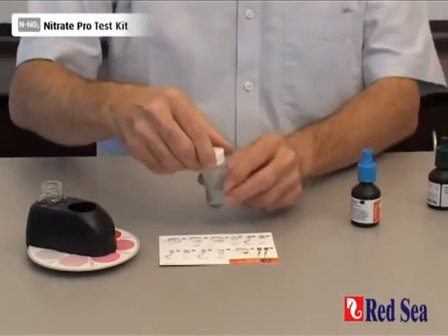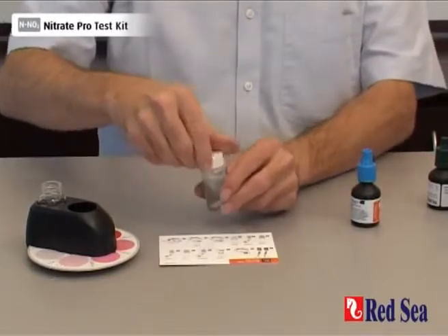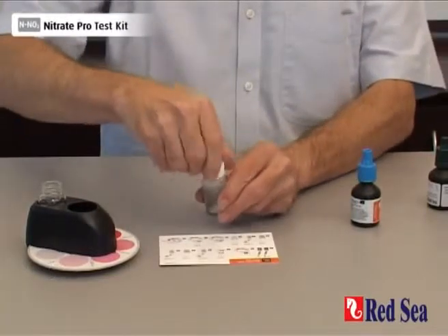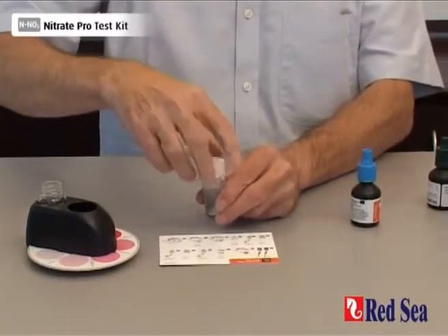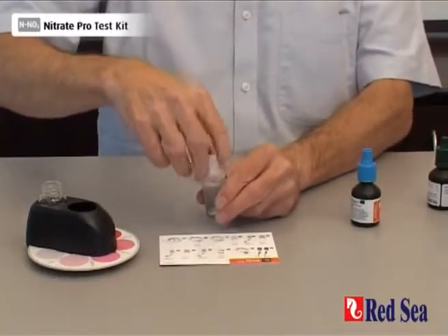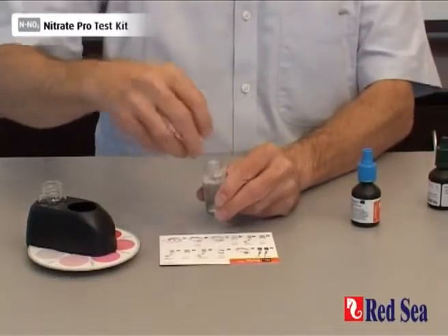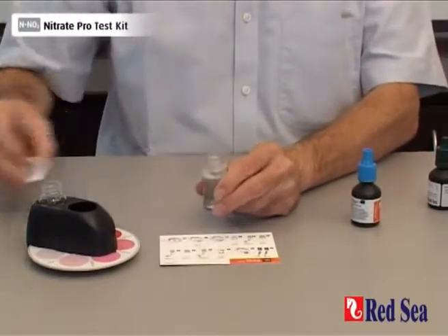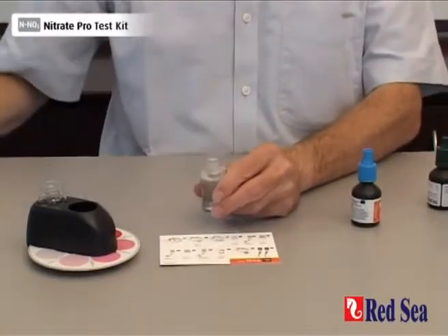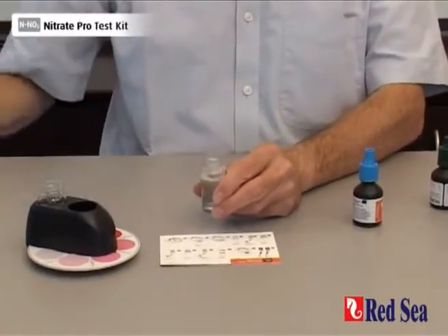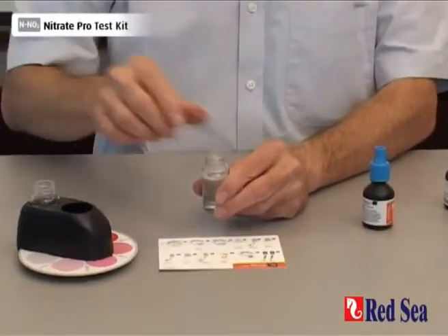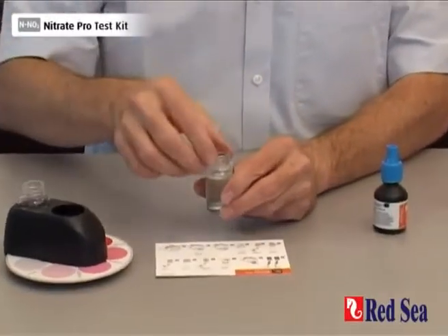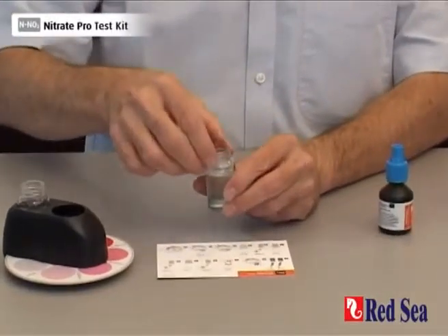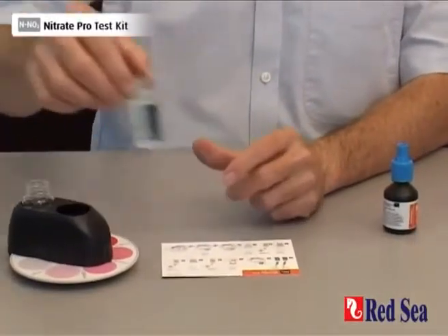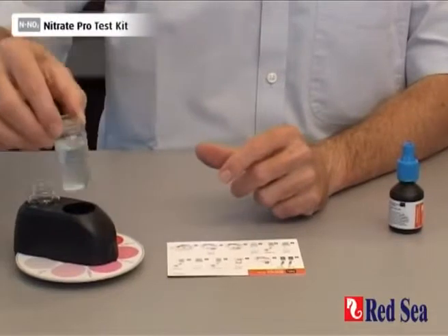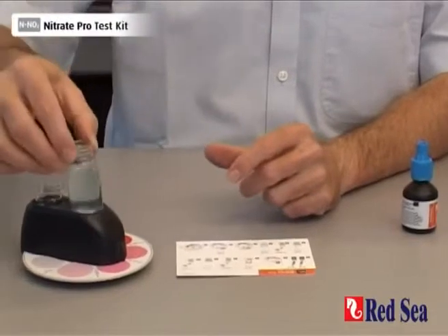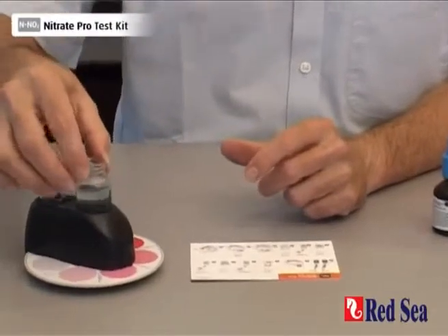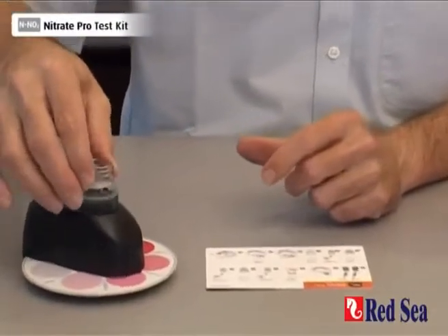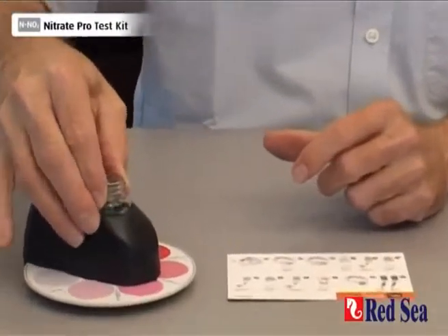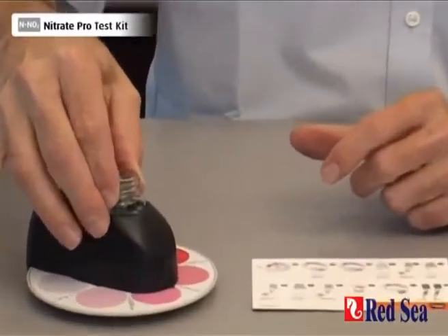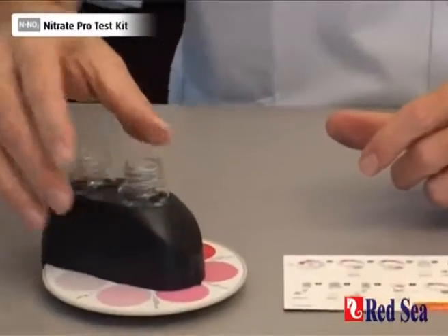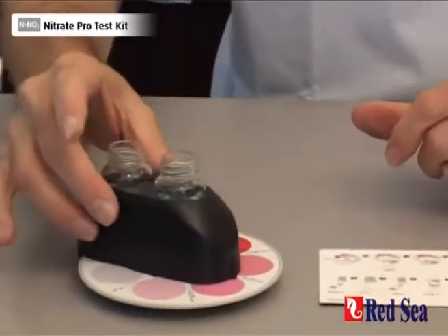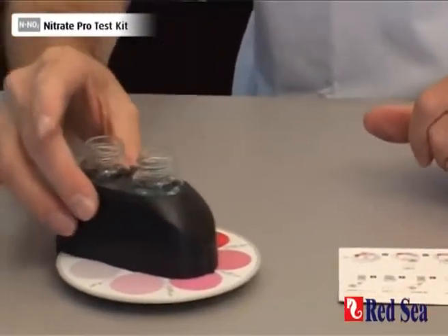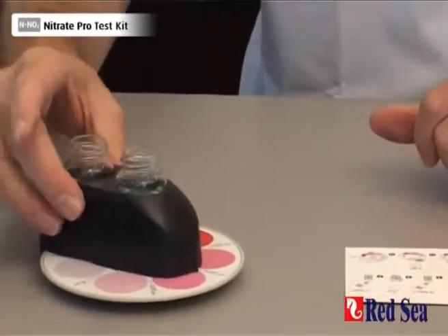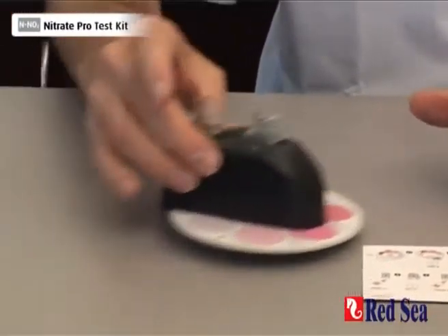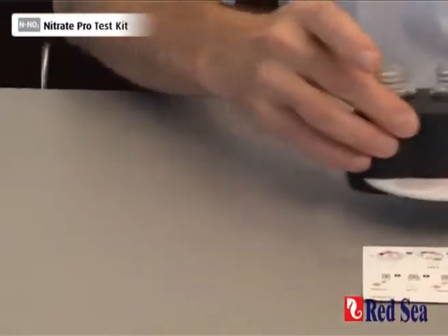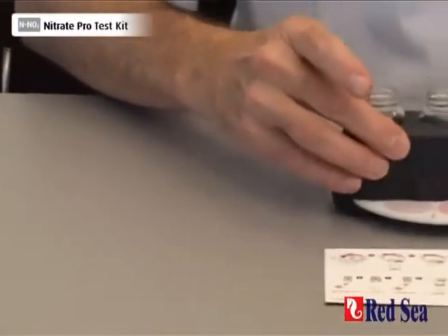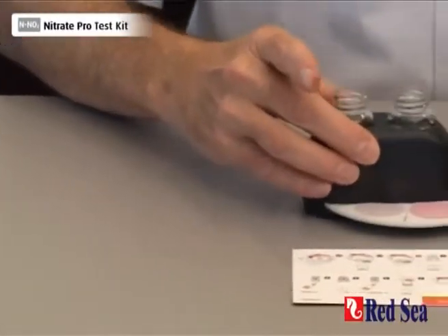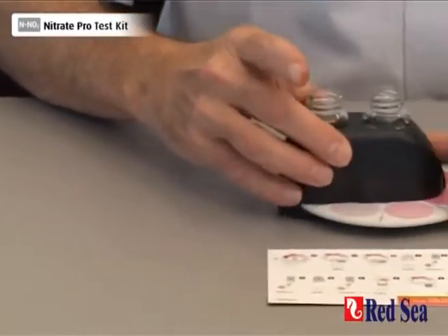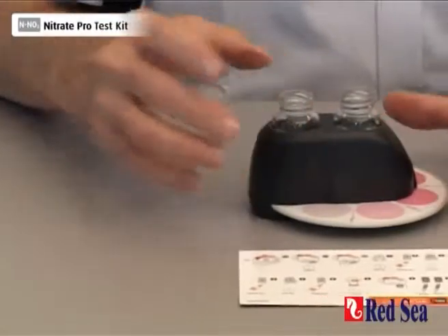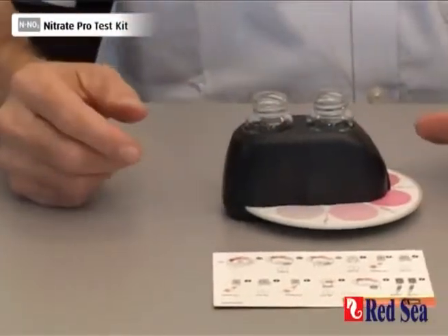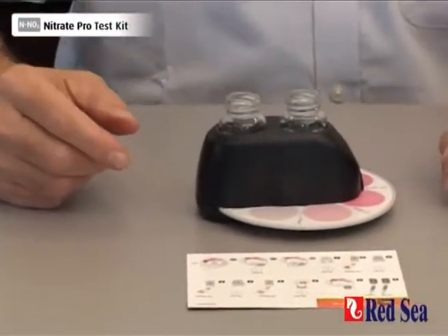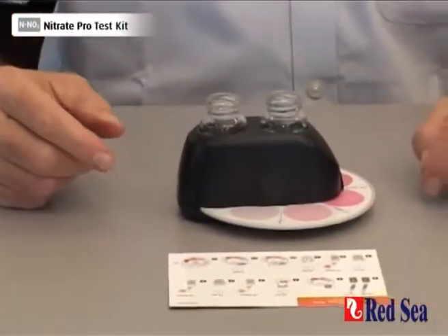When that's done, remove the lid and place the vial into the comparator, and we are now going to wait for nine minutes for the reaction to develop.